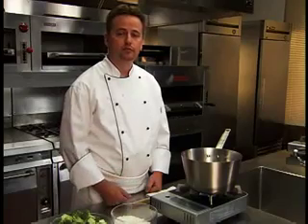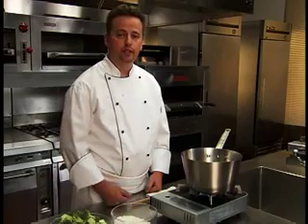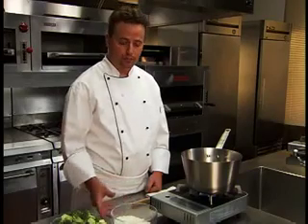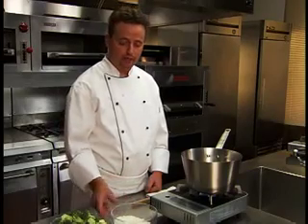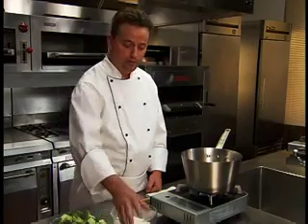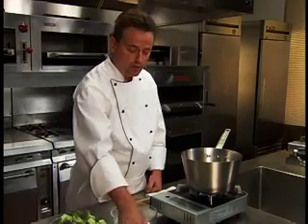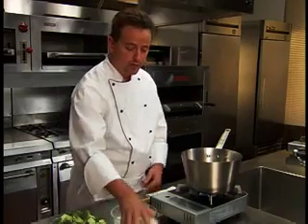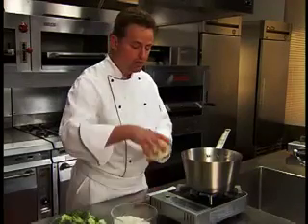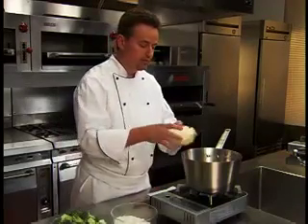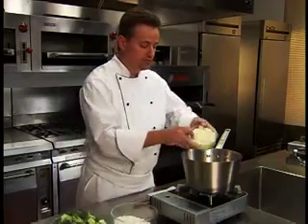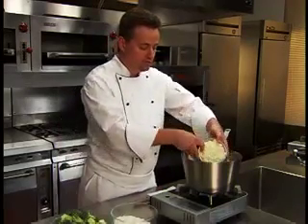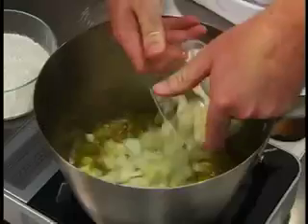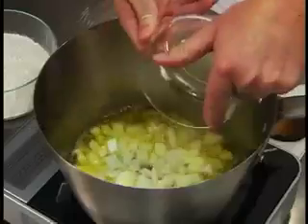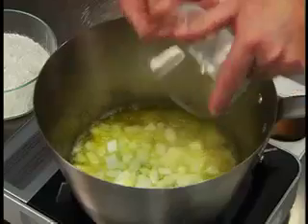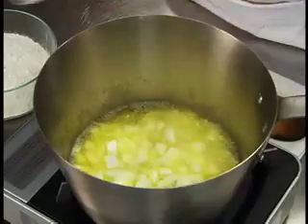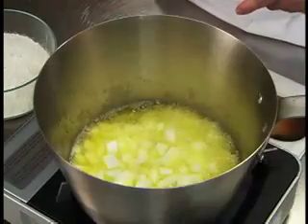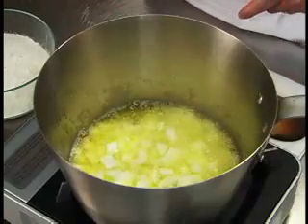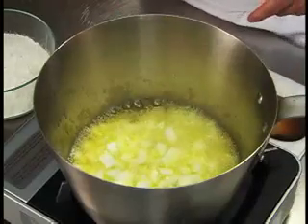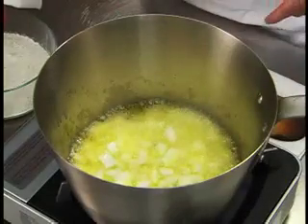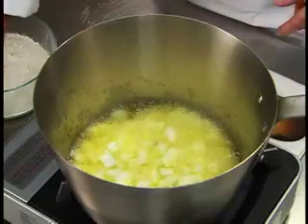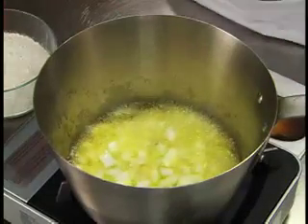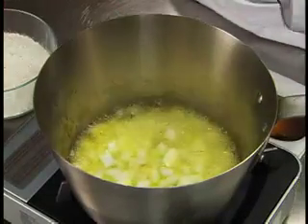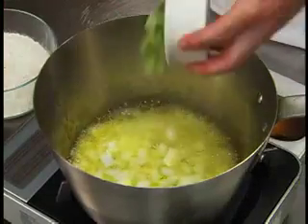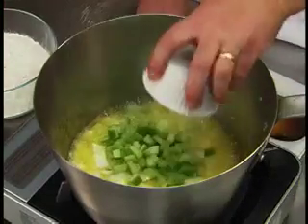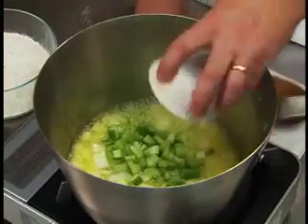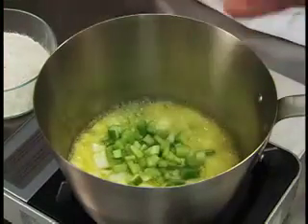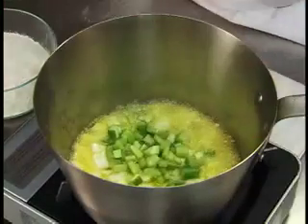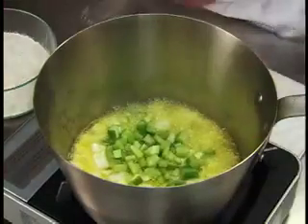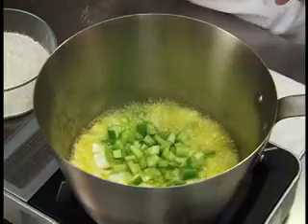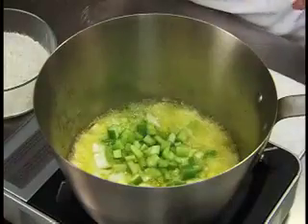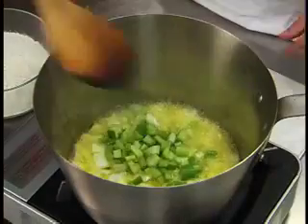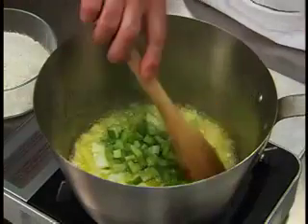In a soup pot, sweat onions and celery in clarified butter without browning.